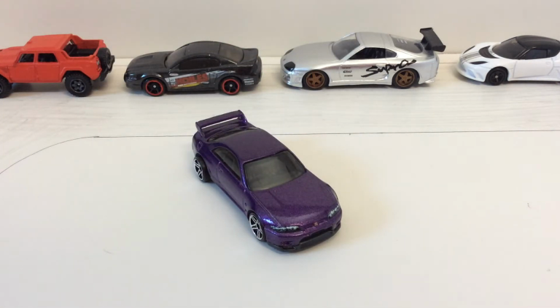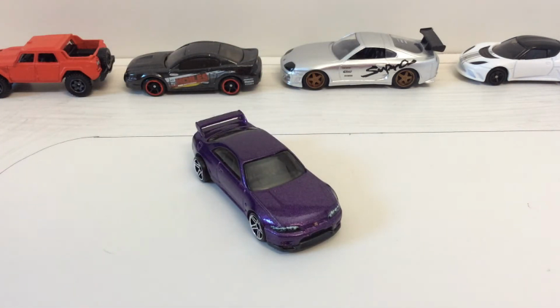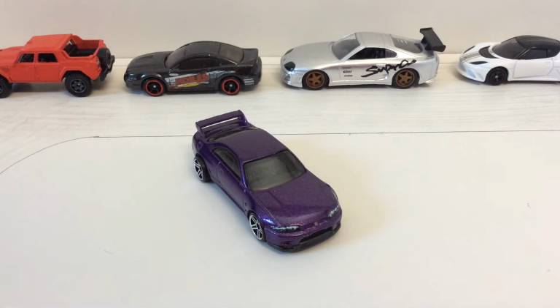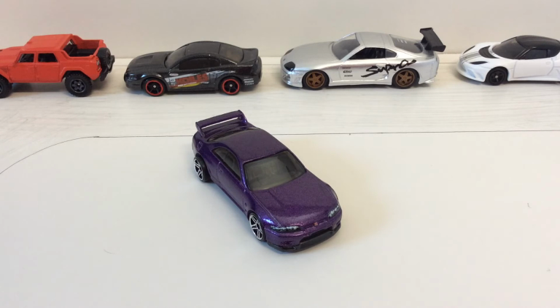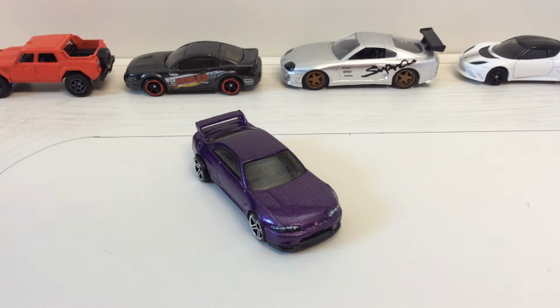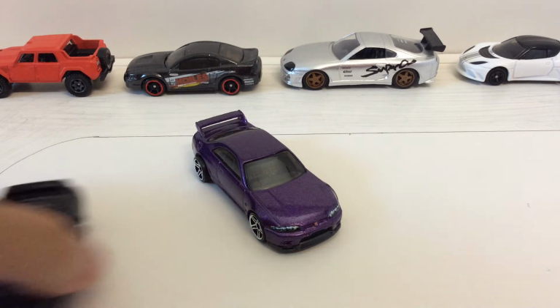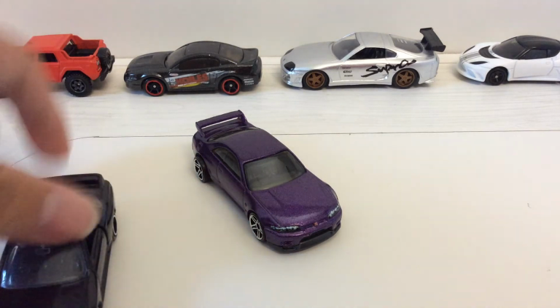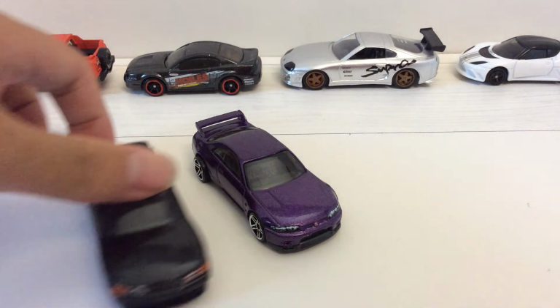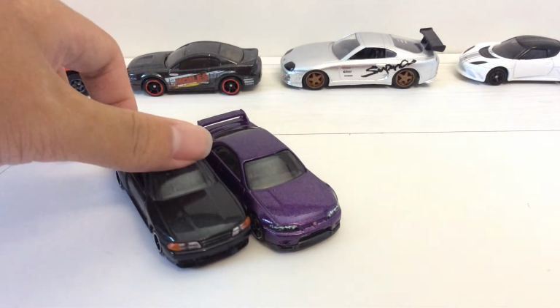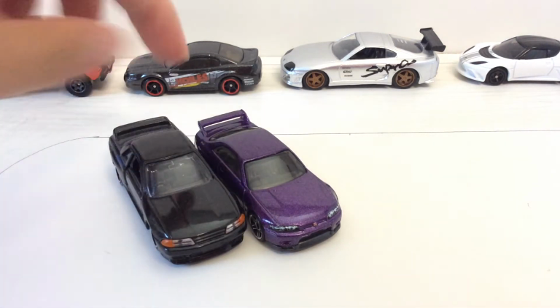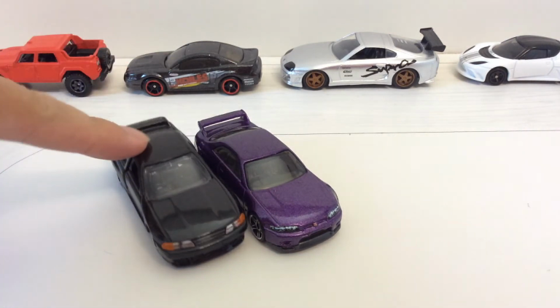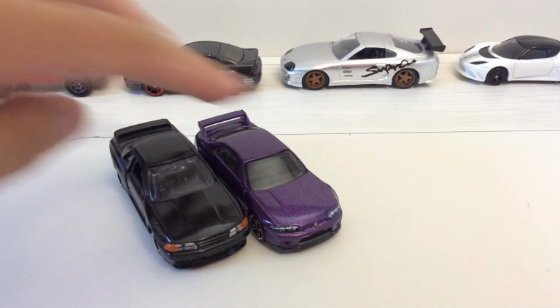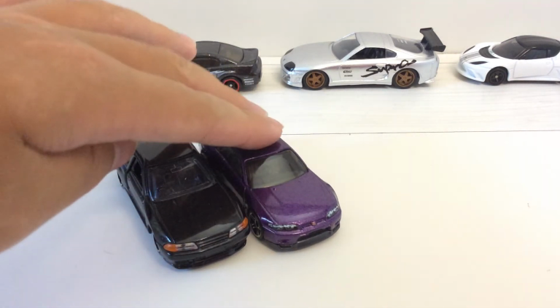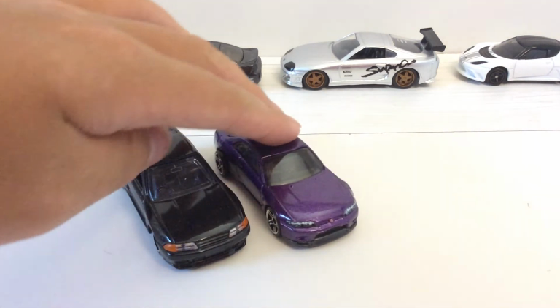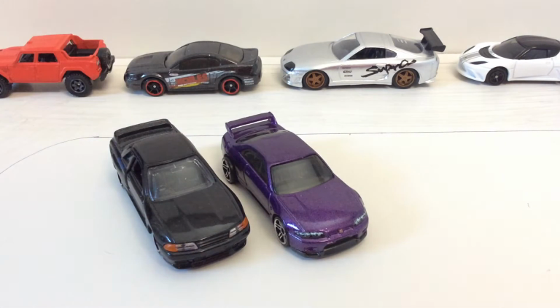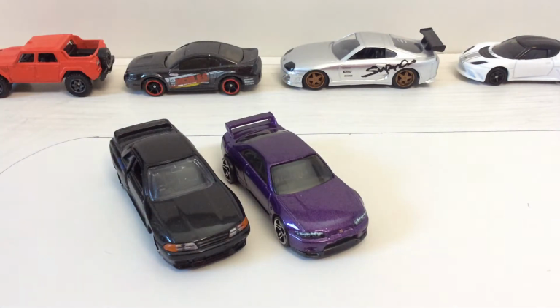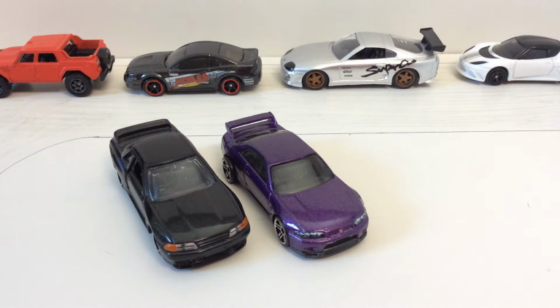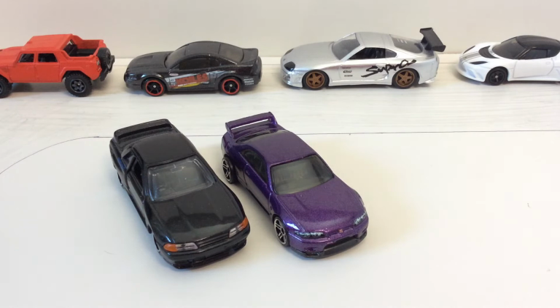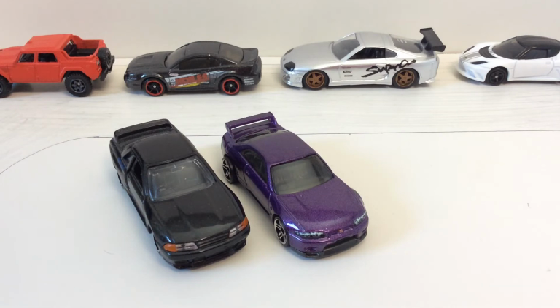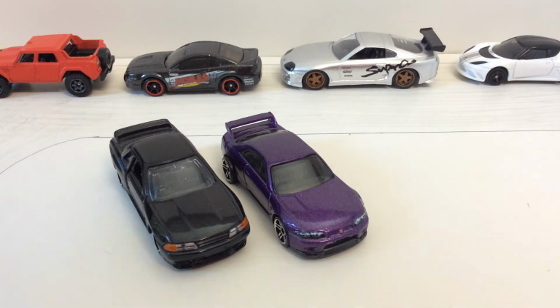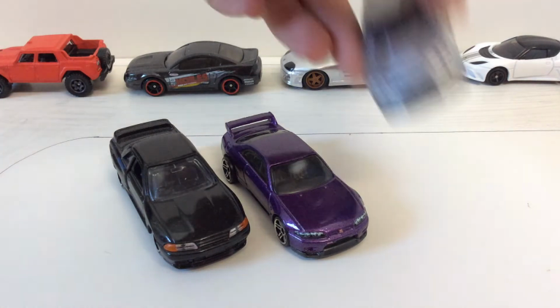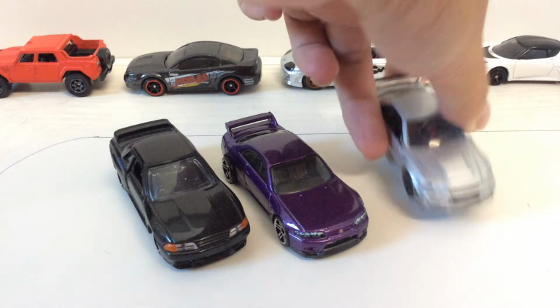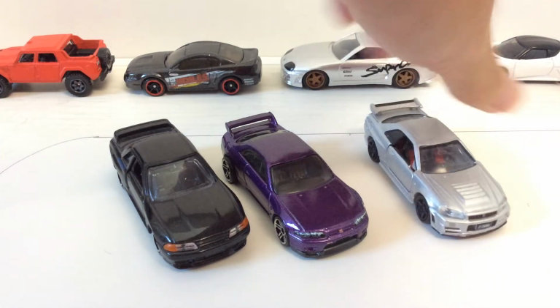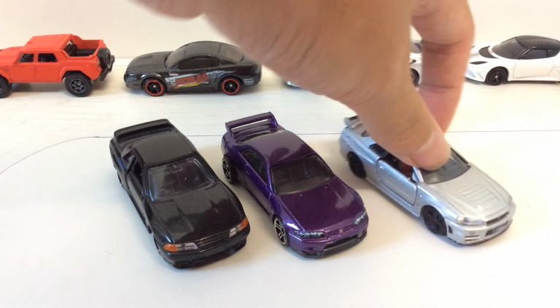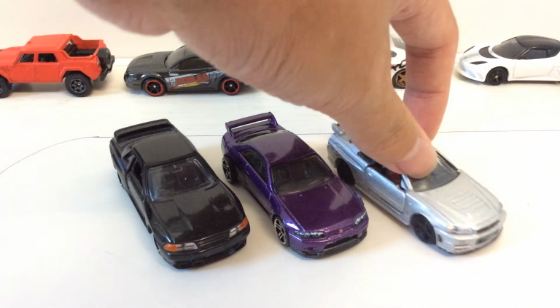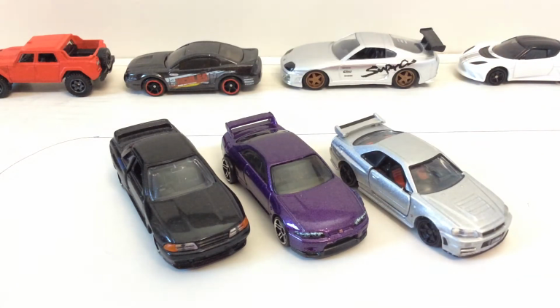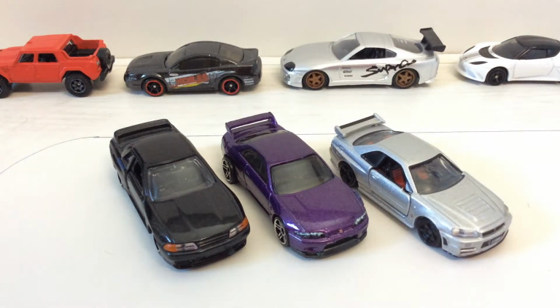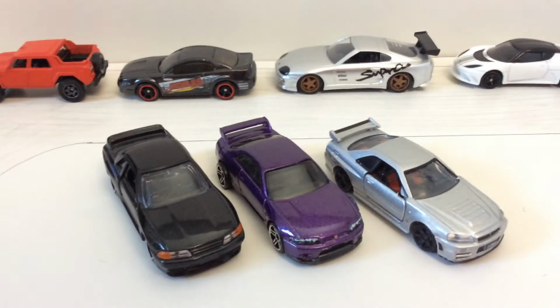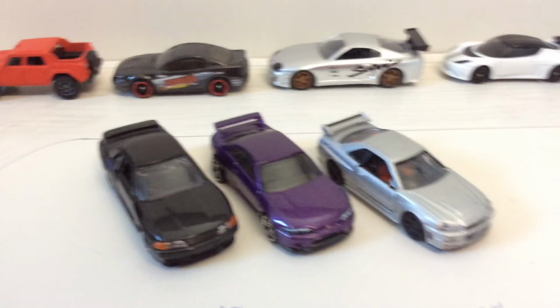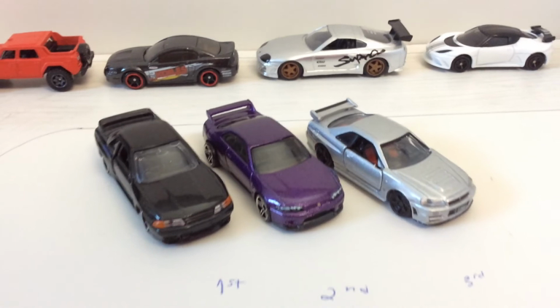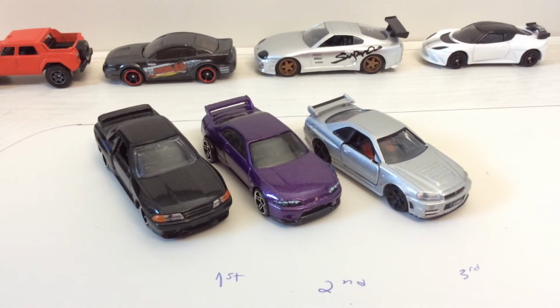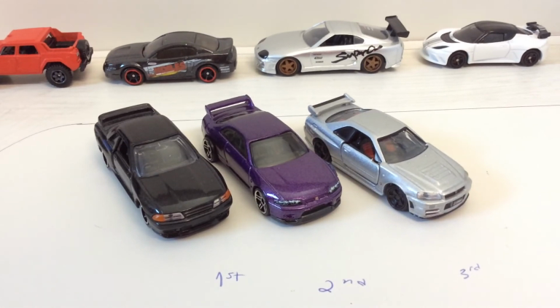It is the successor of the R32, and the successor of the R33 would be the R34. So here's the family.